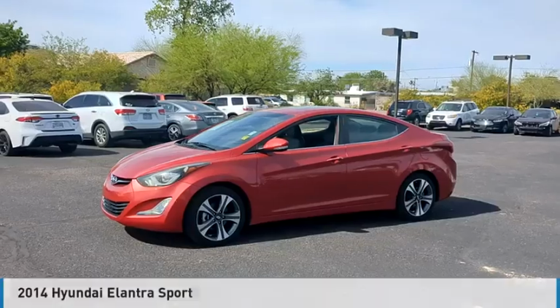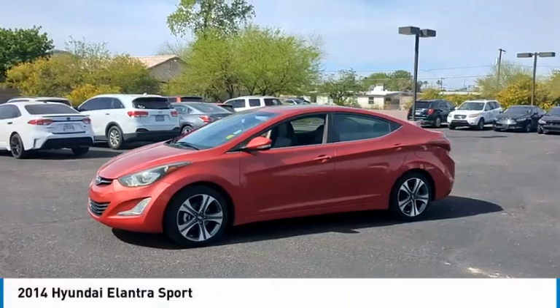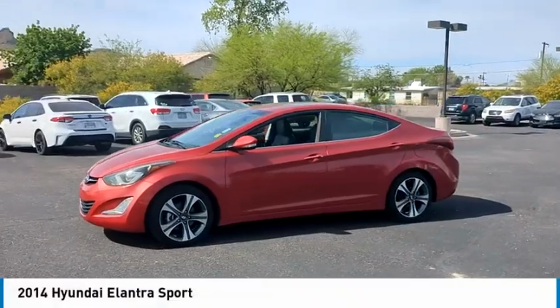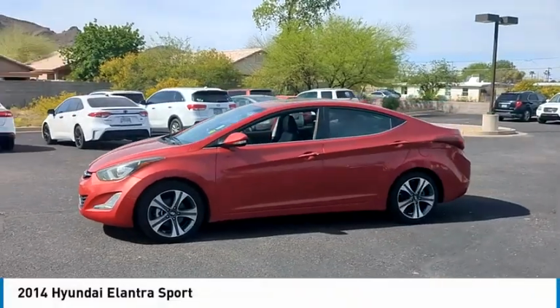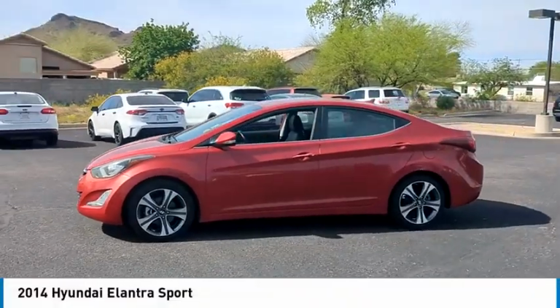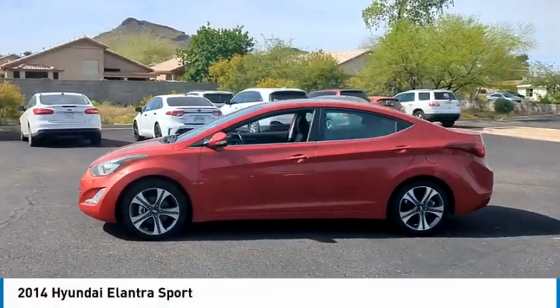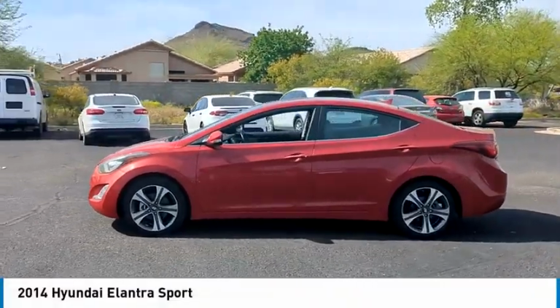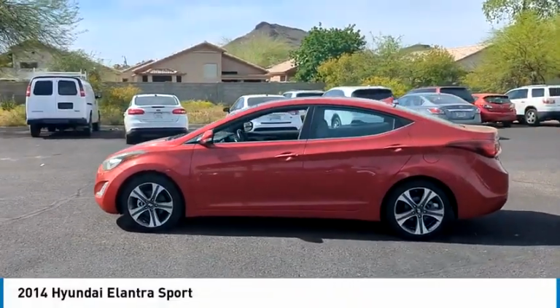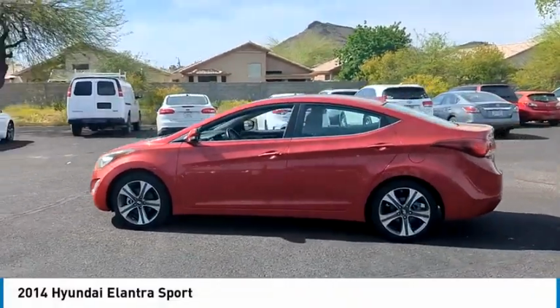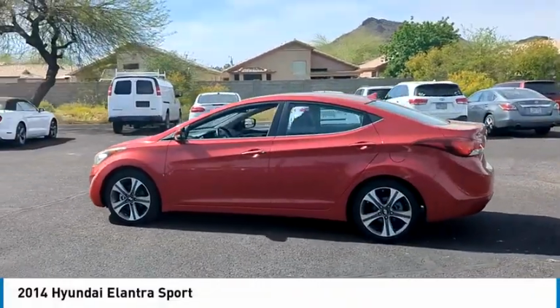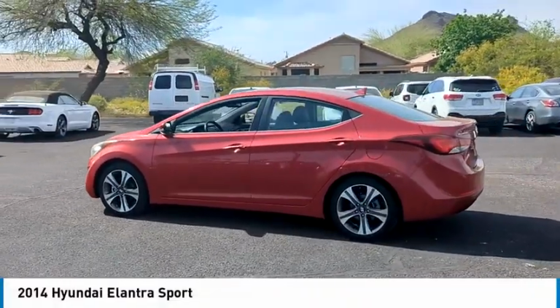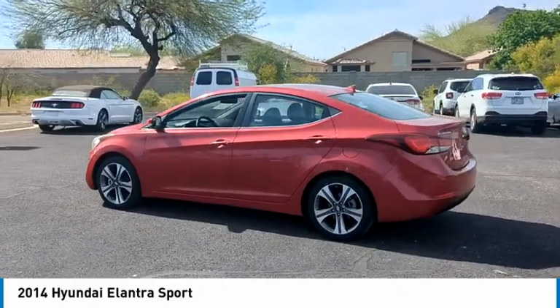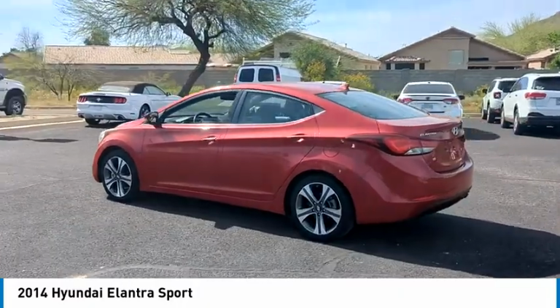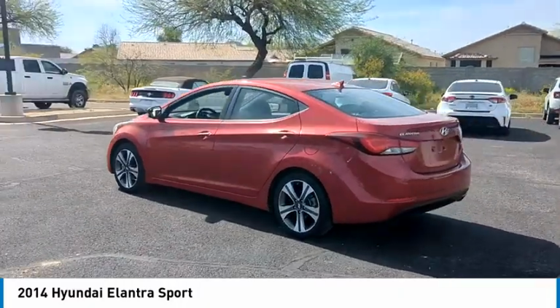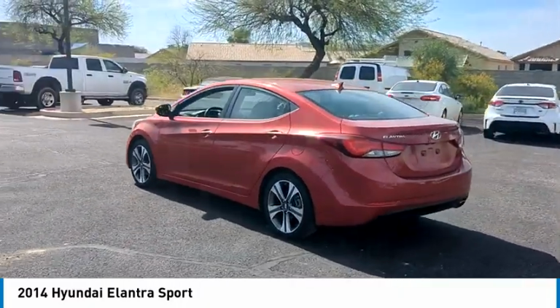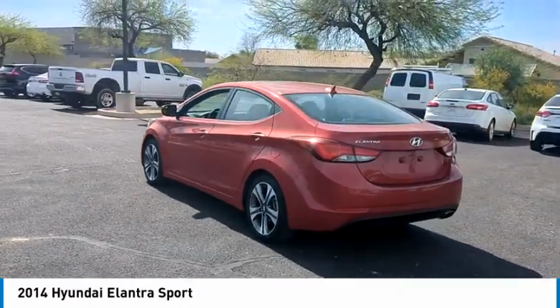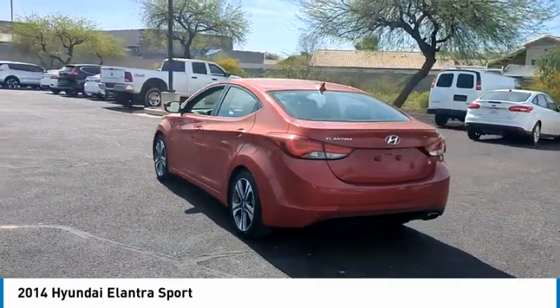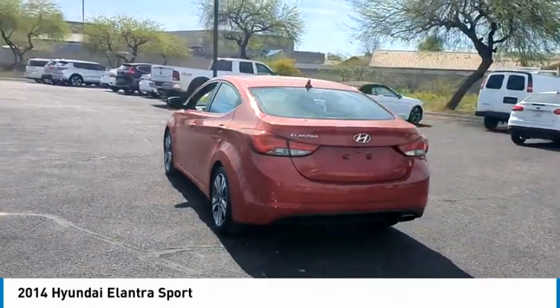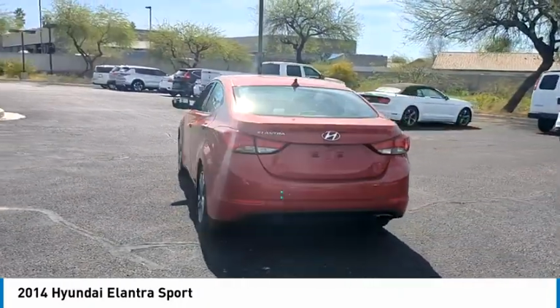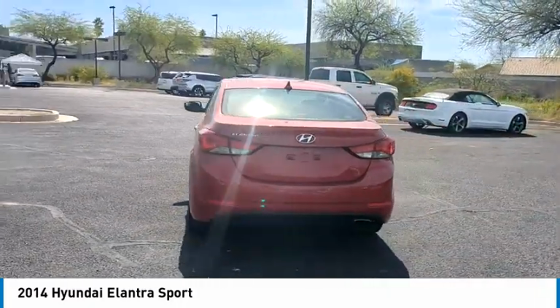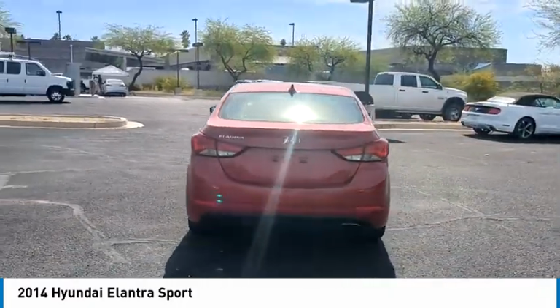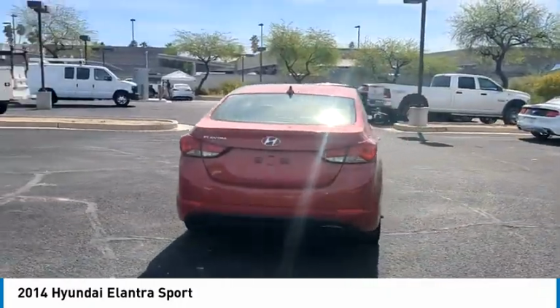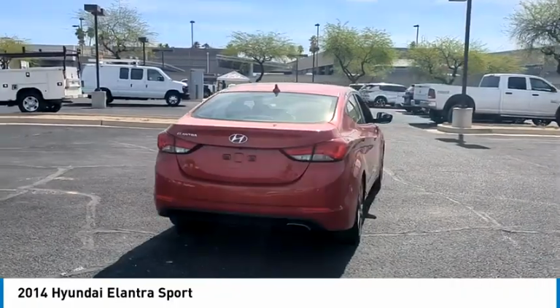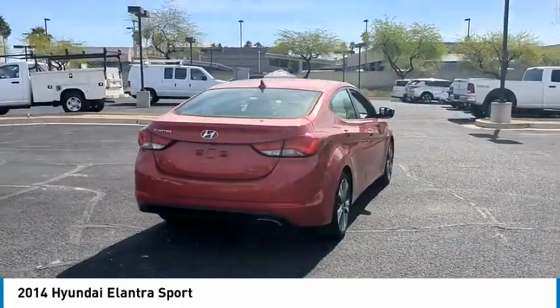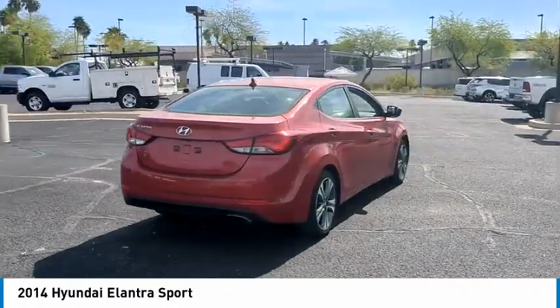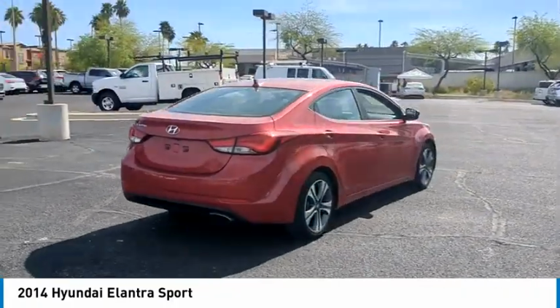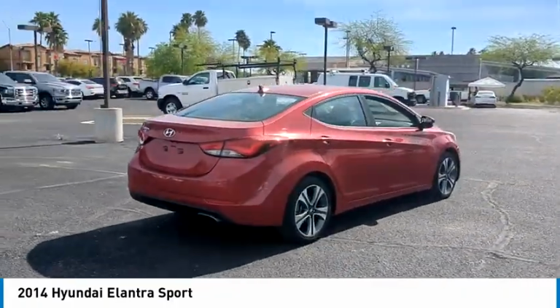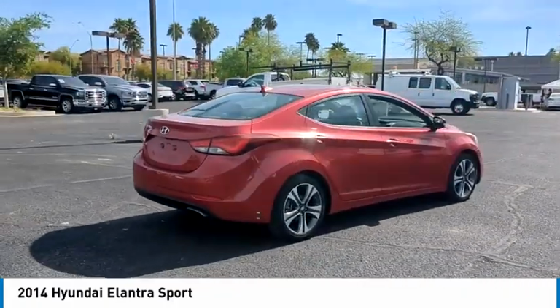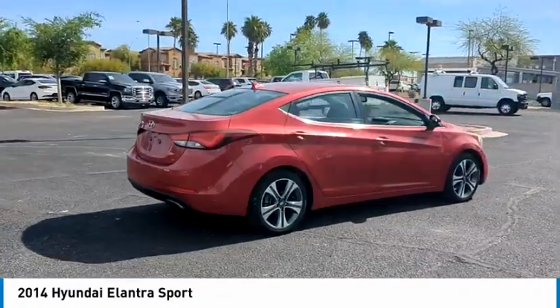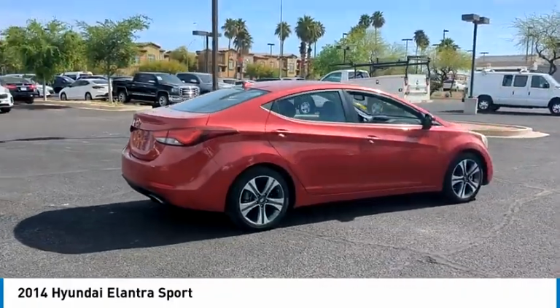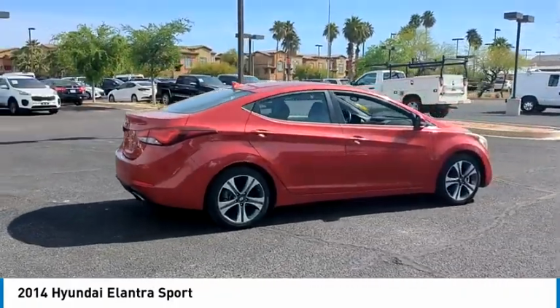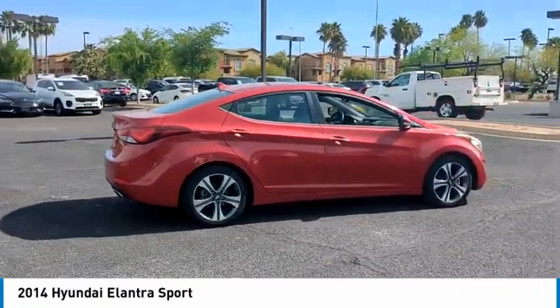Looking for the right vehicle? Check out the 2014 Elantra. The Elantra boasts the most interior room in its class and gets an exceptional 35 miles per gallon. With its luxurious standard features, the Elantra is an easy choice.